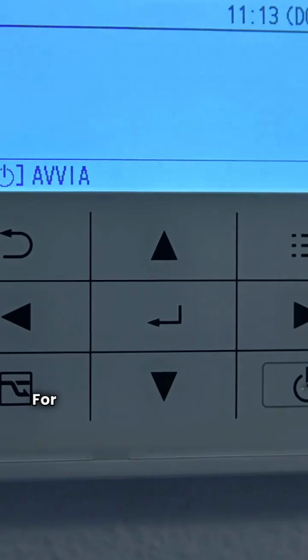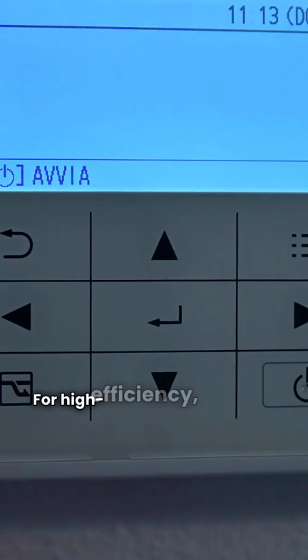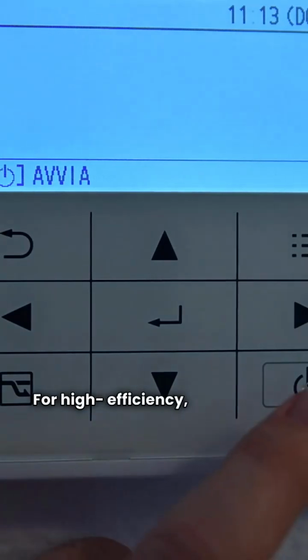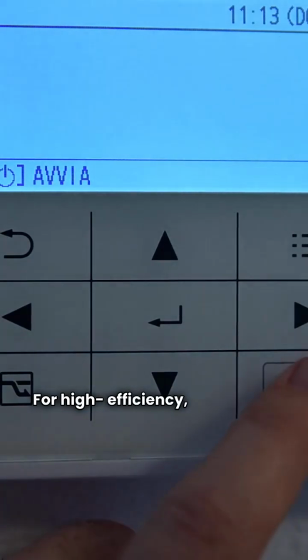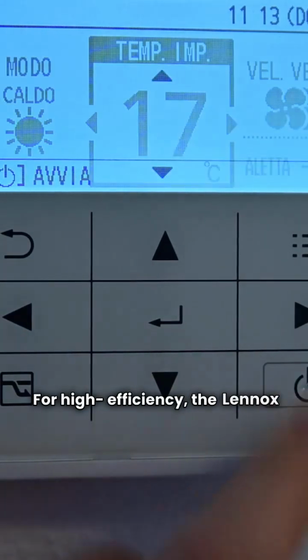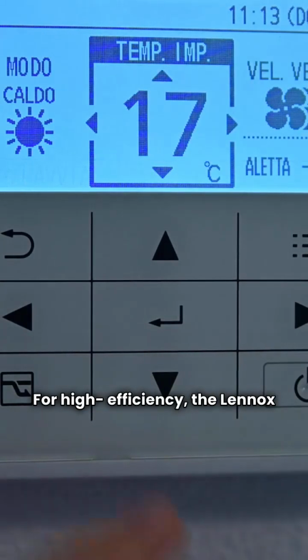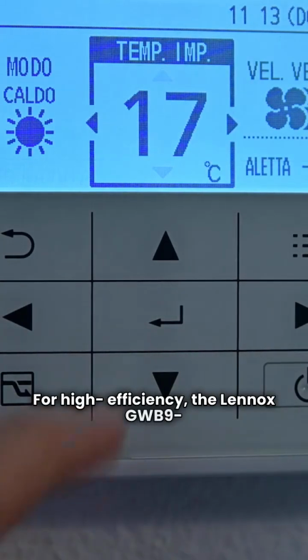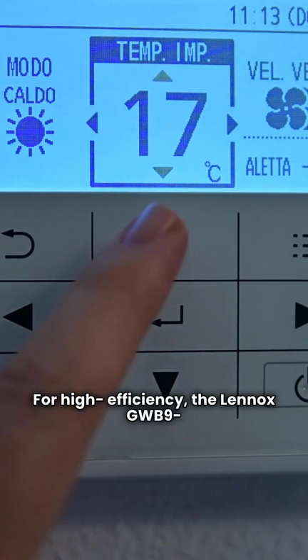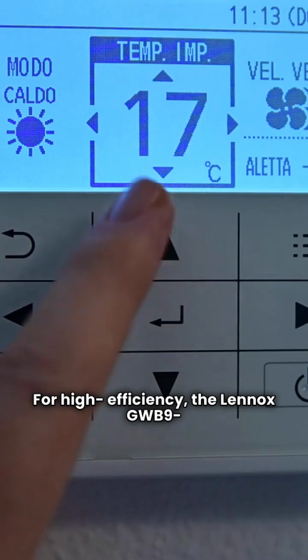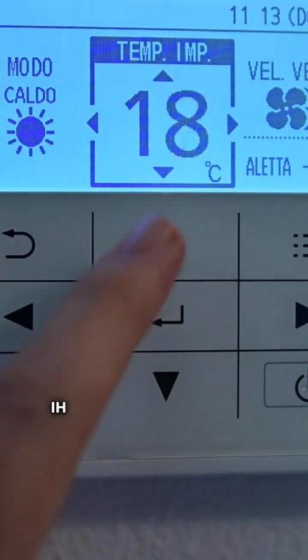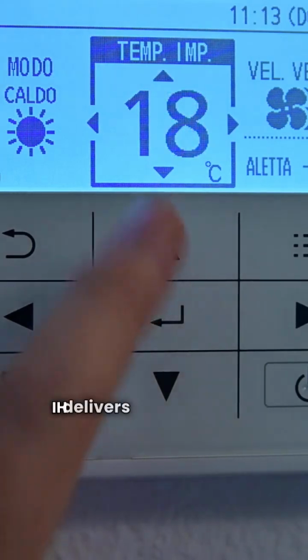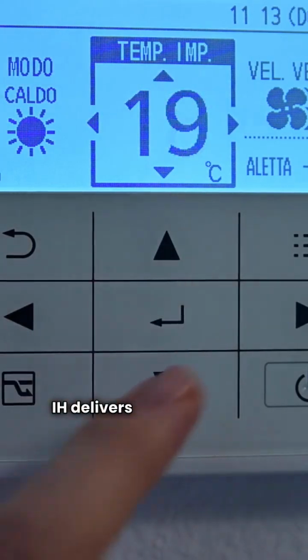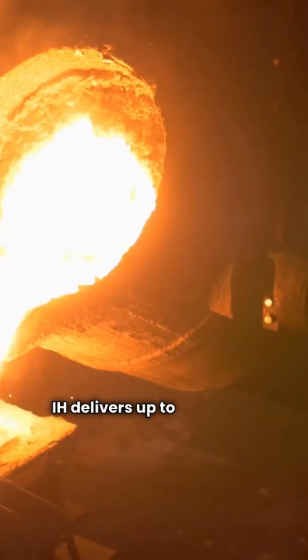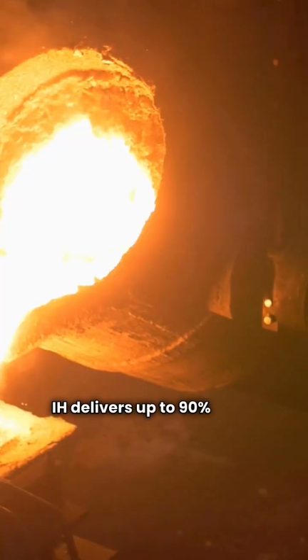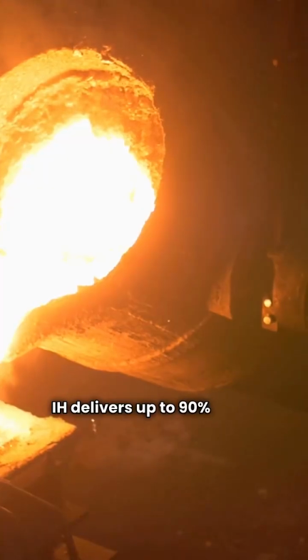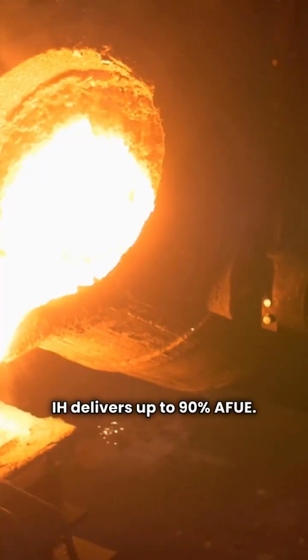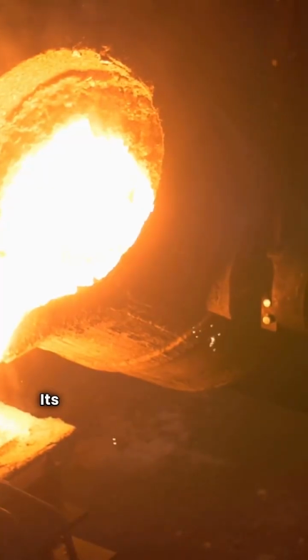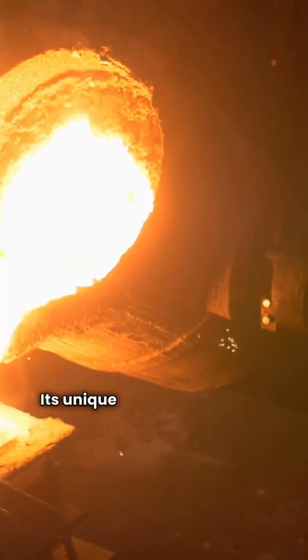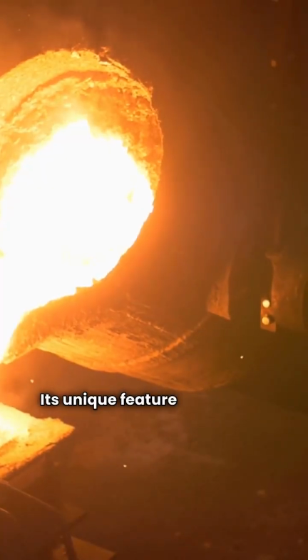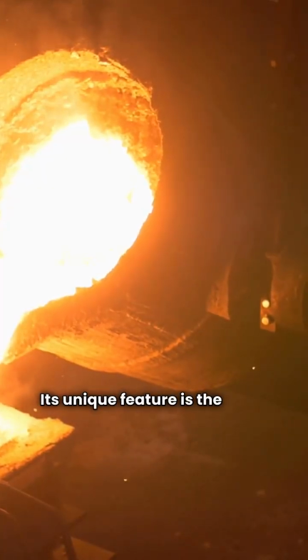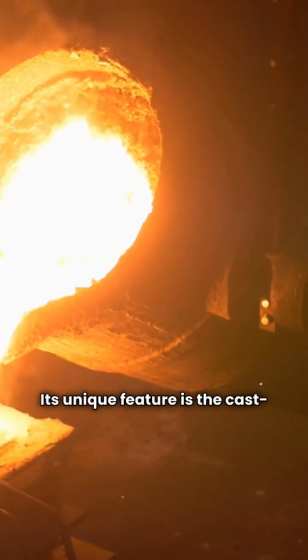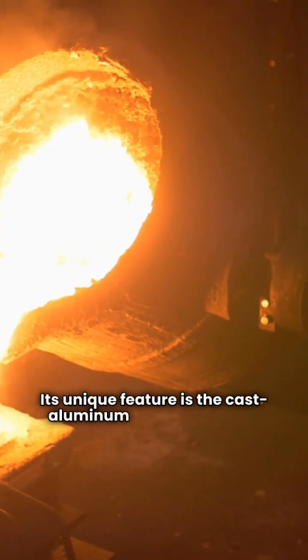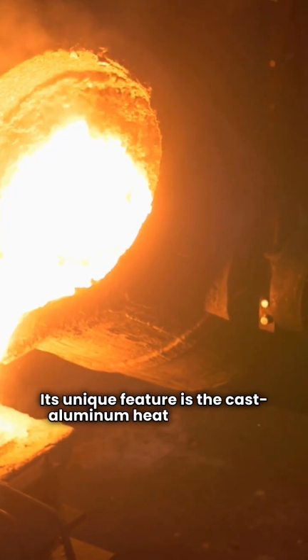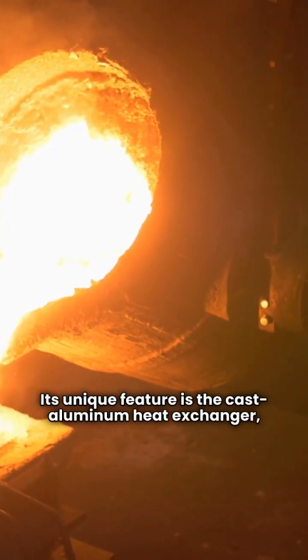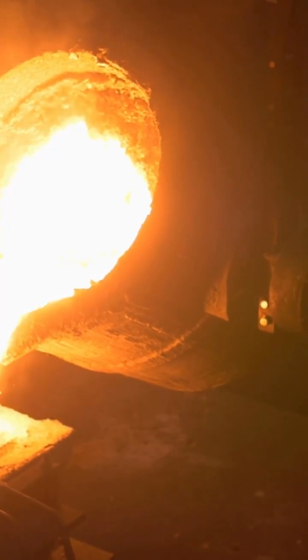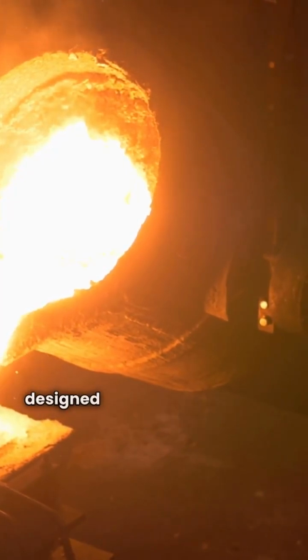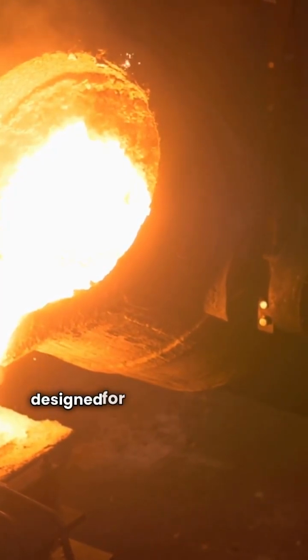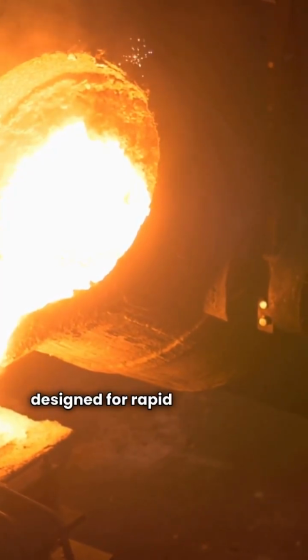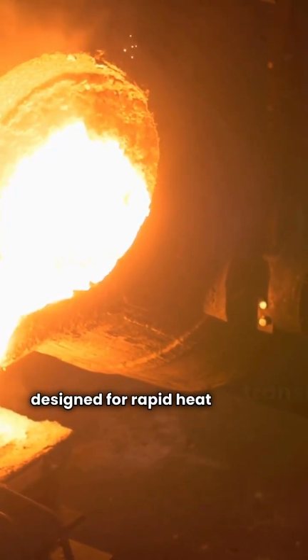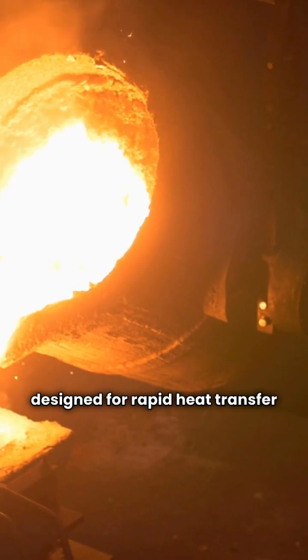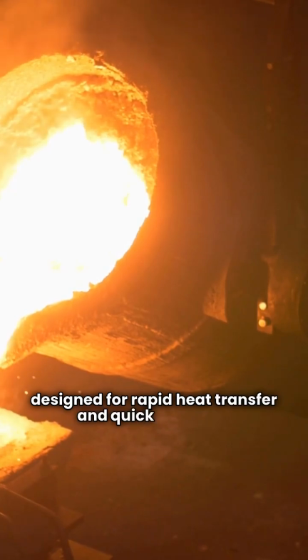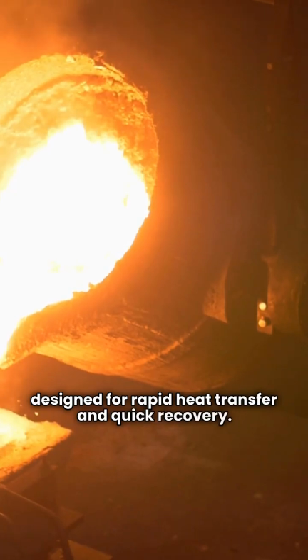For high efficiency, the Lennox GWB9IH delivers up to 90% AFUE. Its unique feature is the cast aluminum heat exchanger, designed for rapid heat transfer and quick recovery.